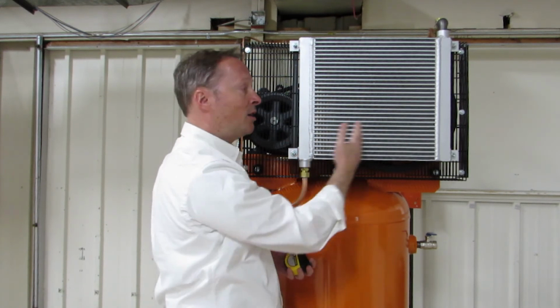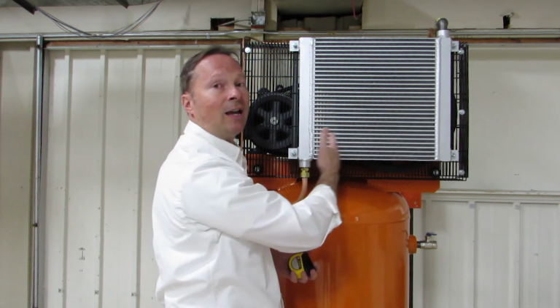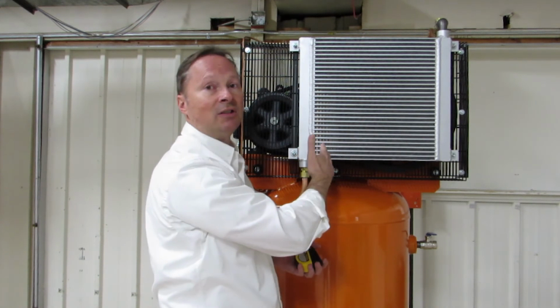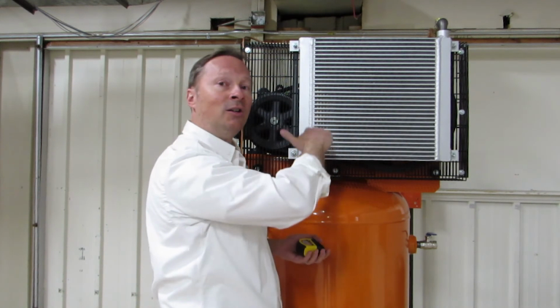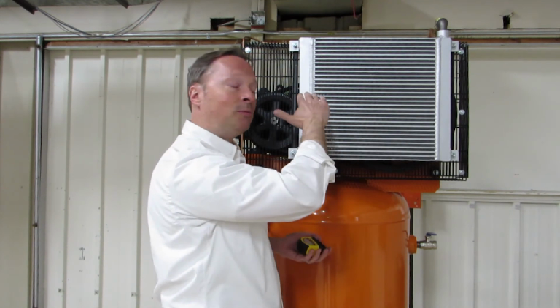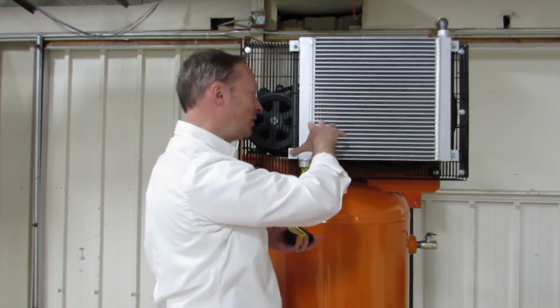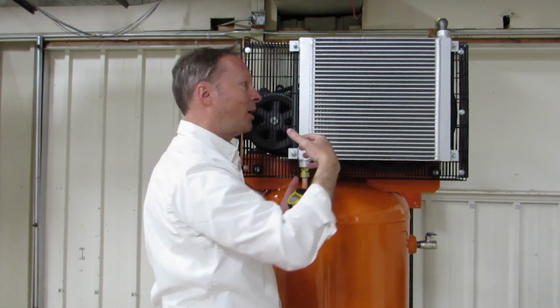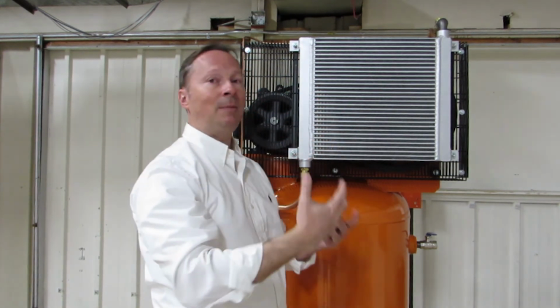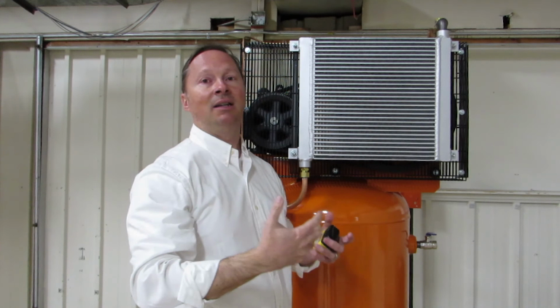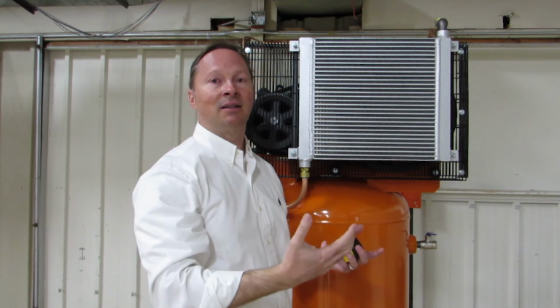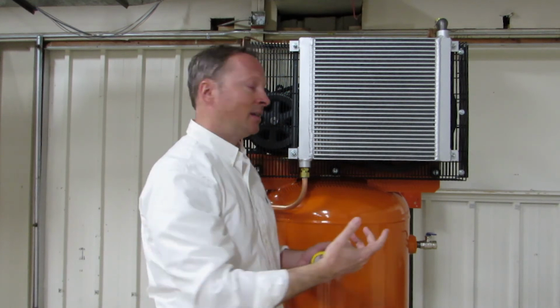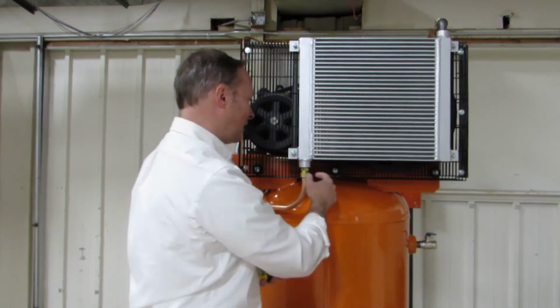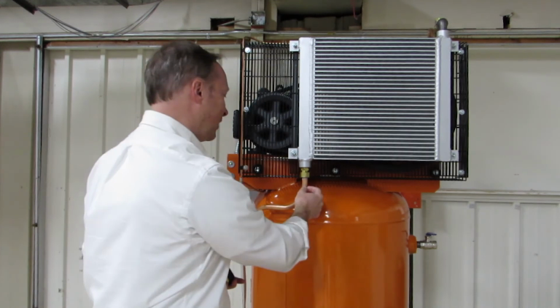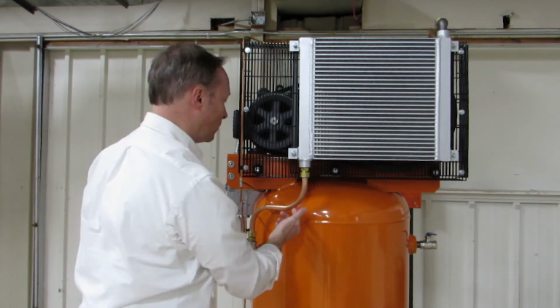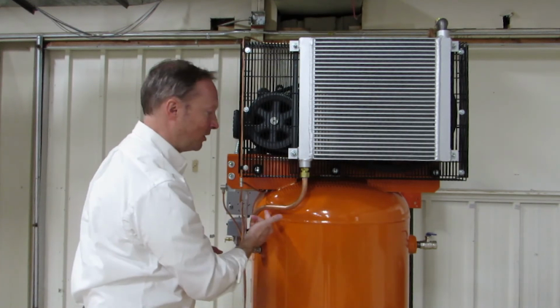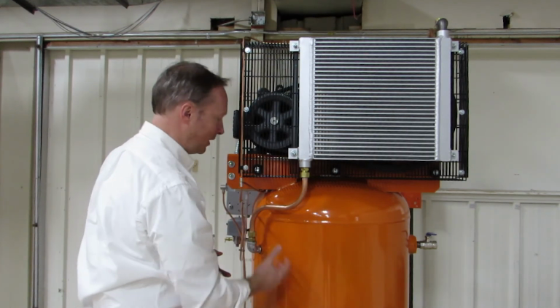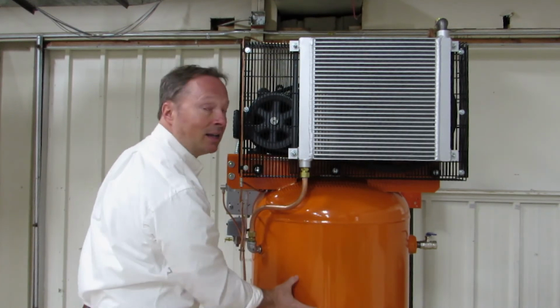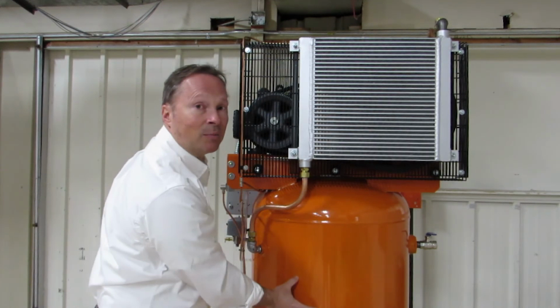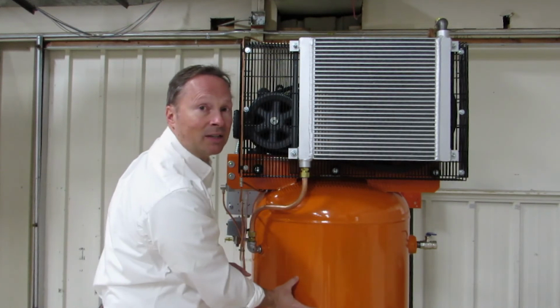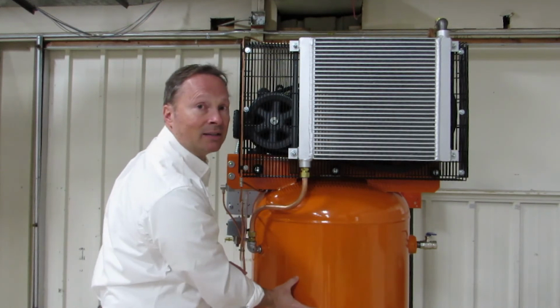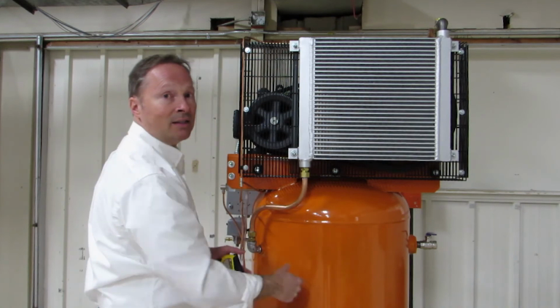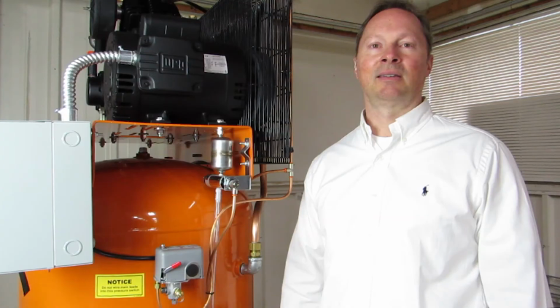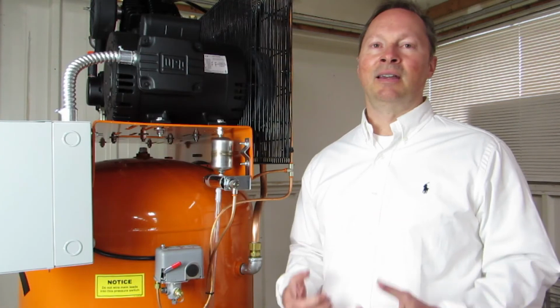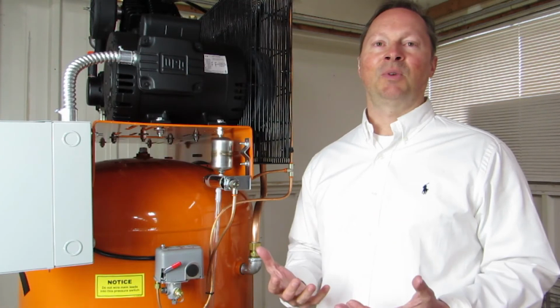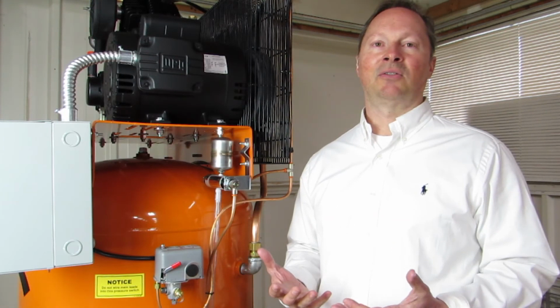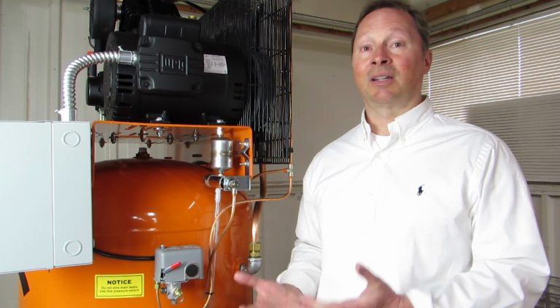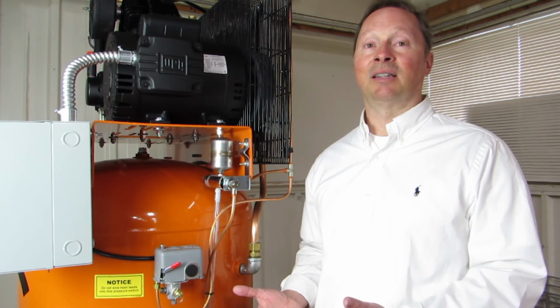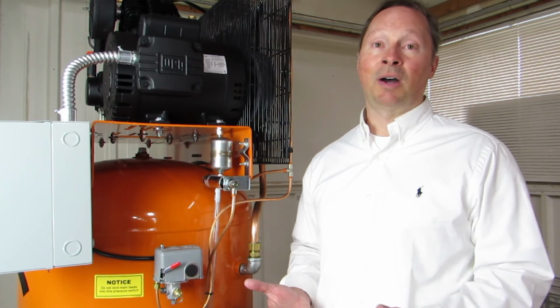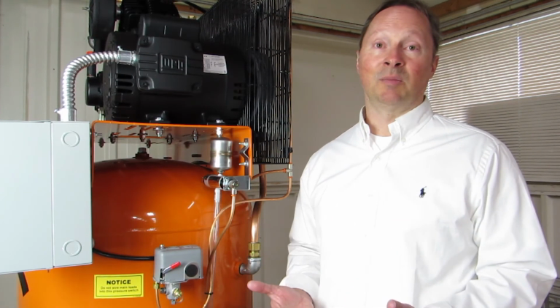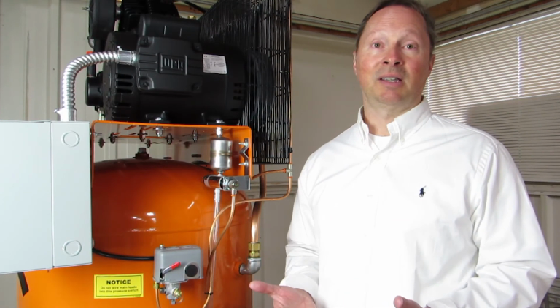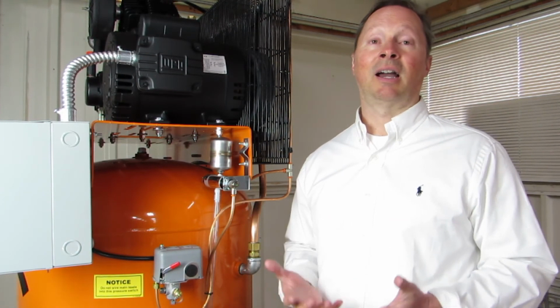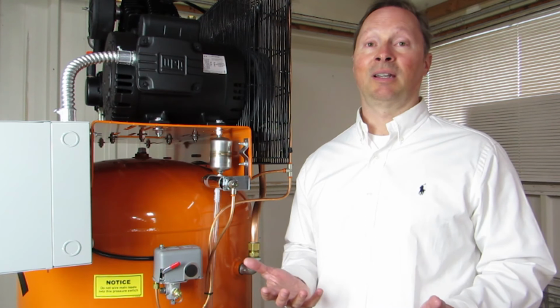When this happens, you're turning the water vapor into condensate. The condensate then runs down this drain and into the bottom of the tank. Now that we have all the condensate or water in the bottom of the tank, how do we get it out?